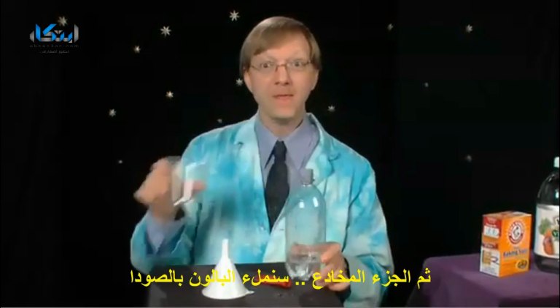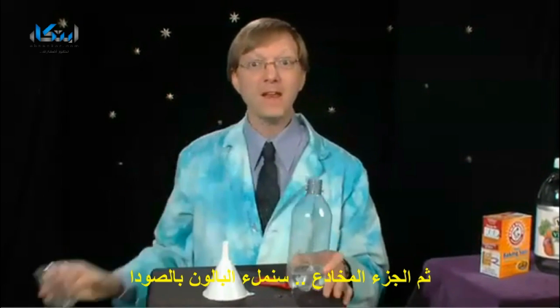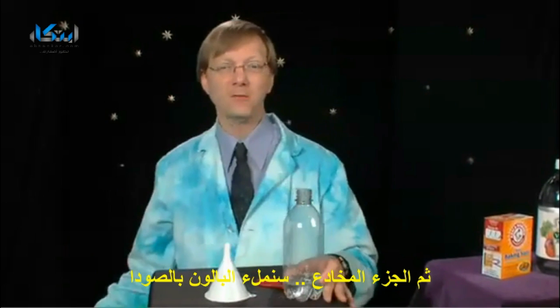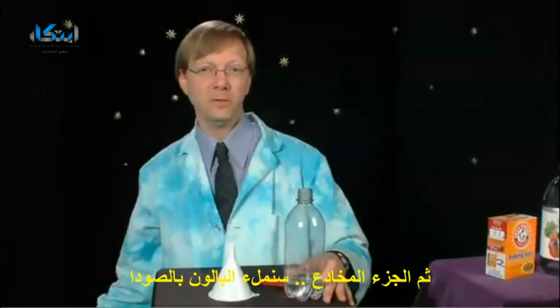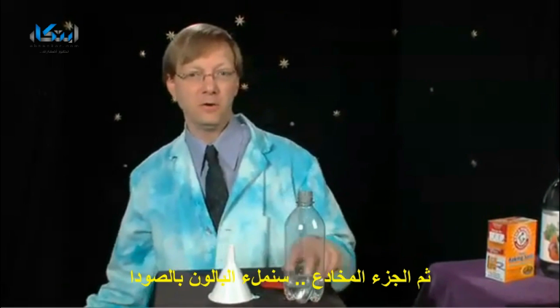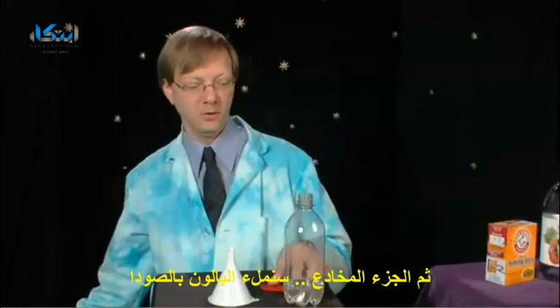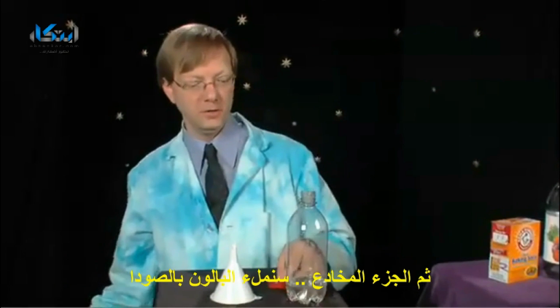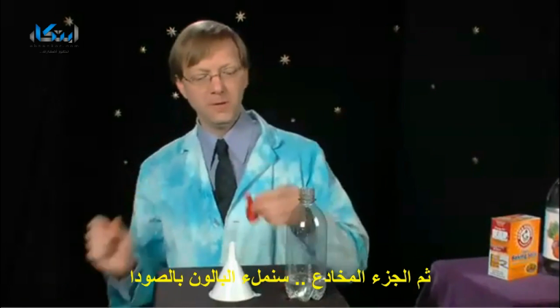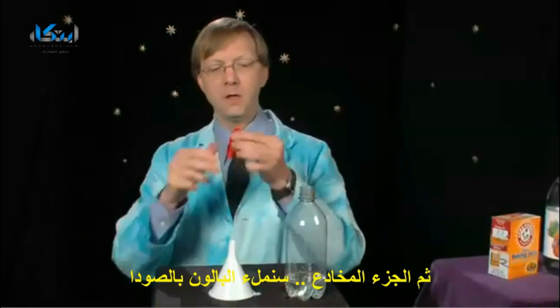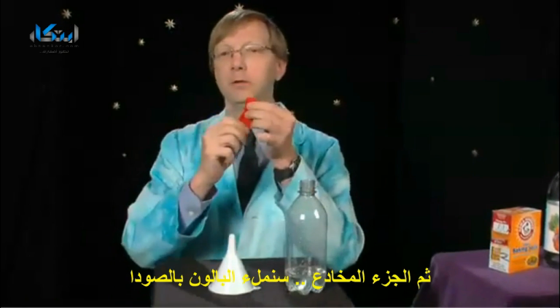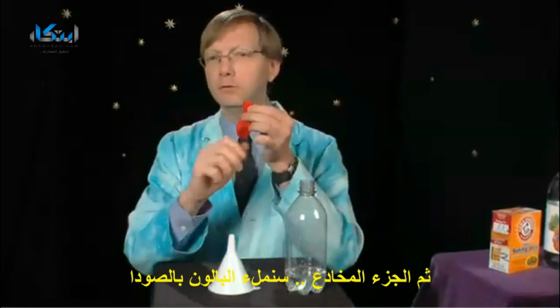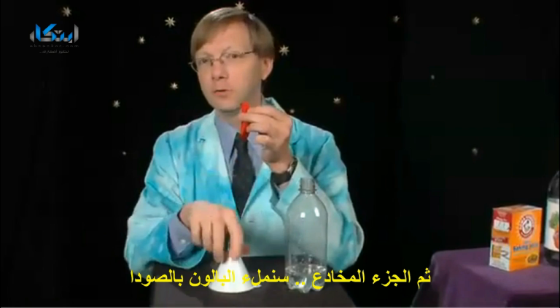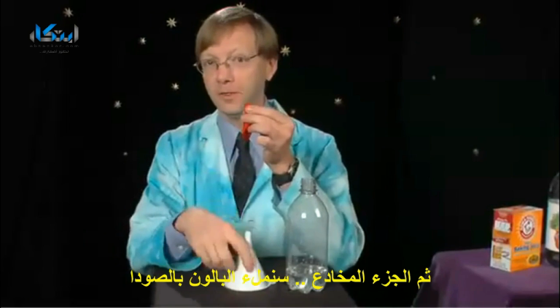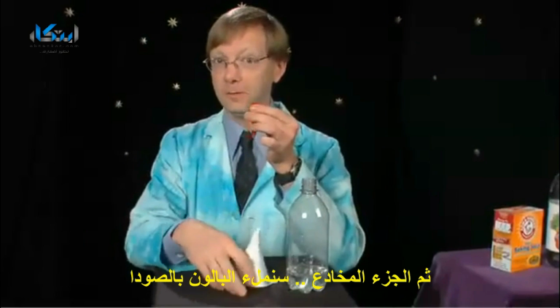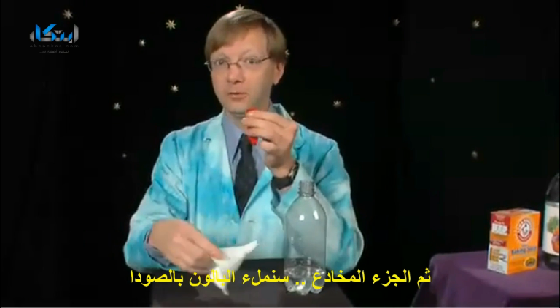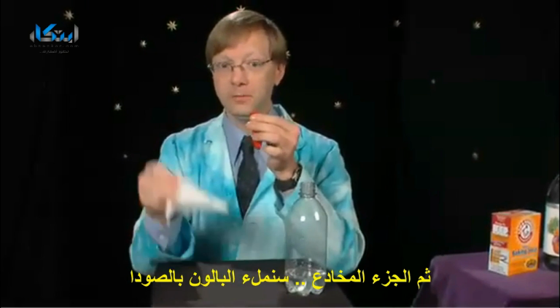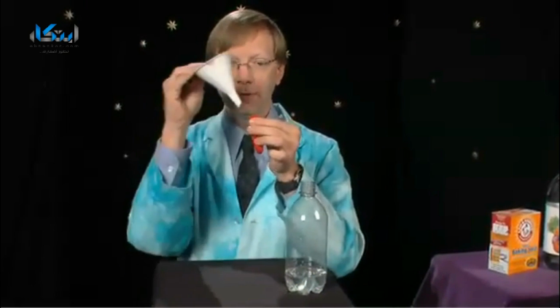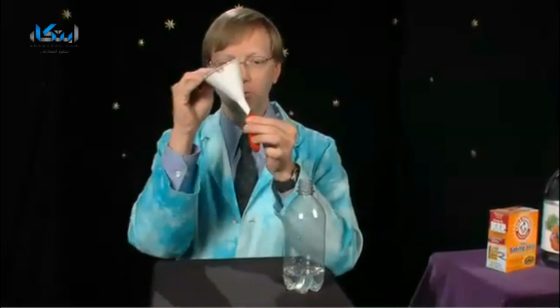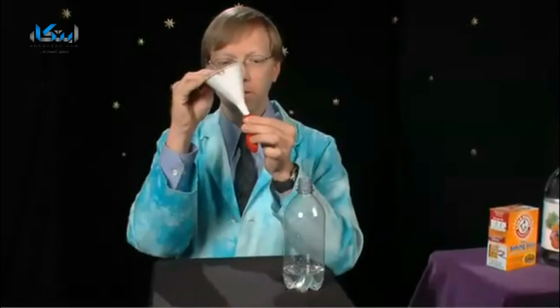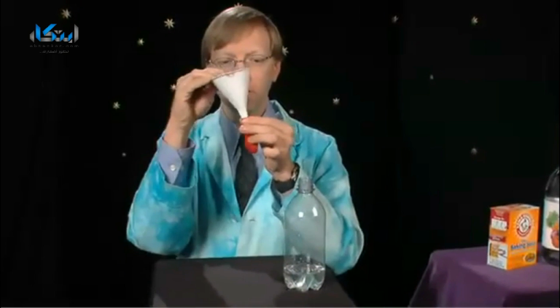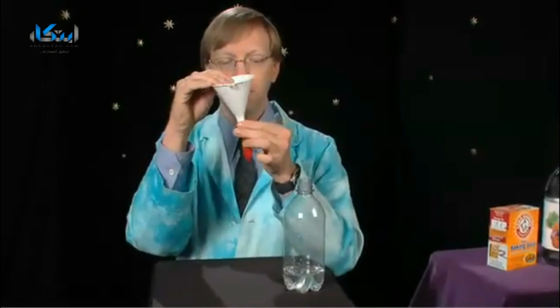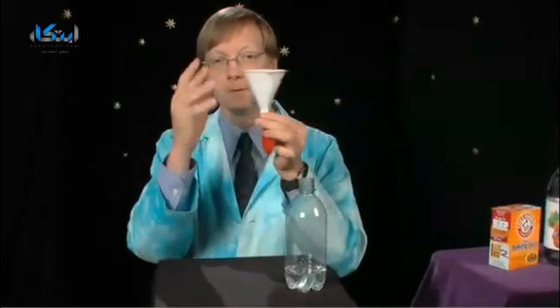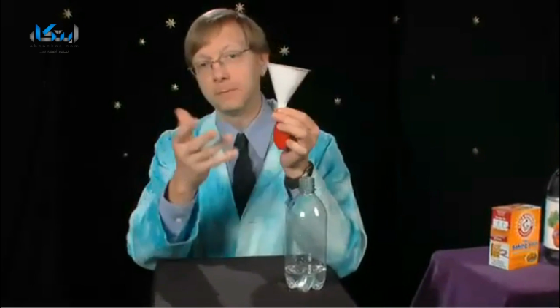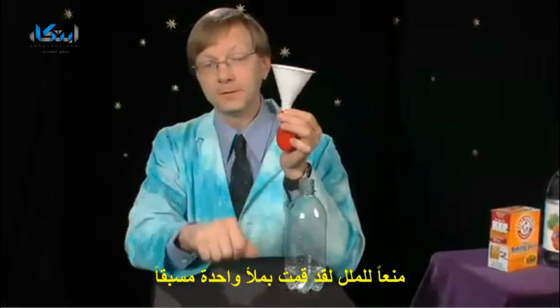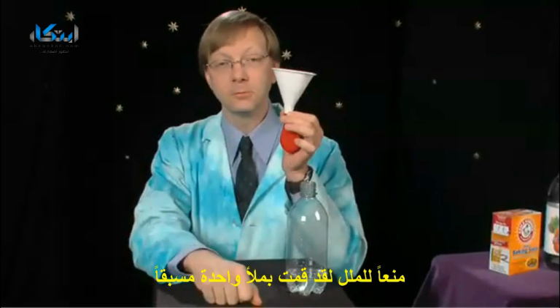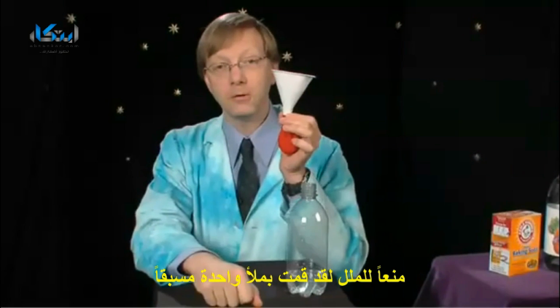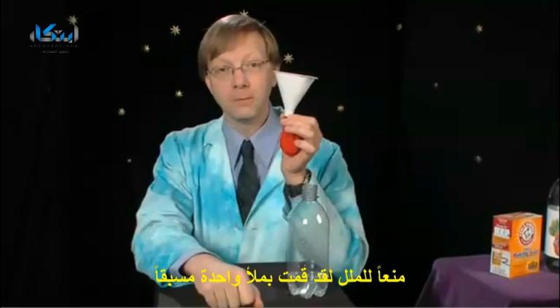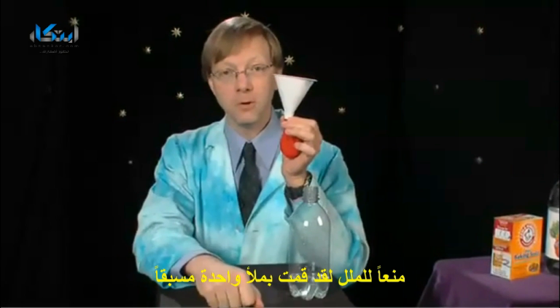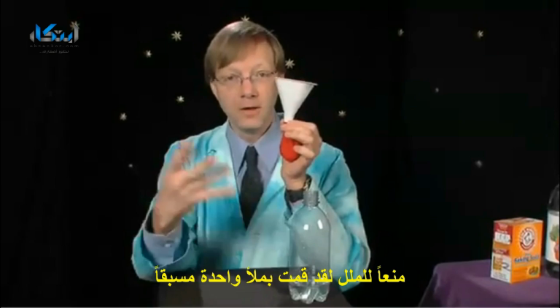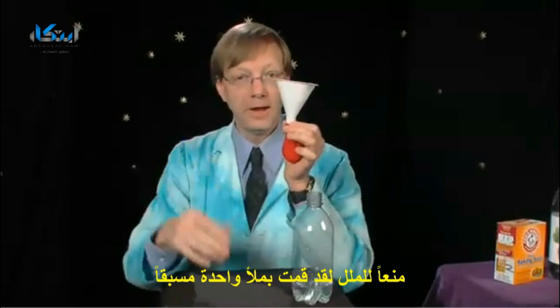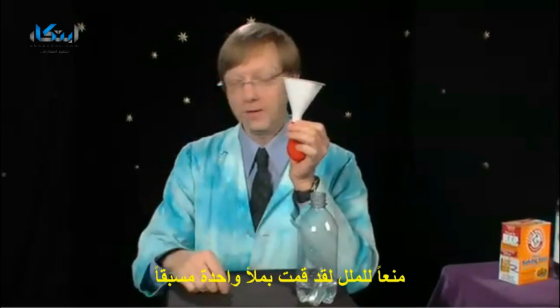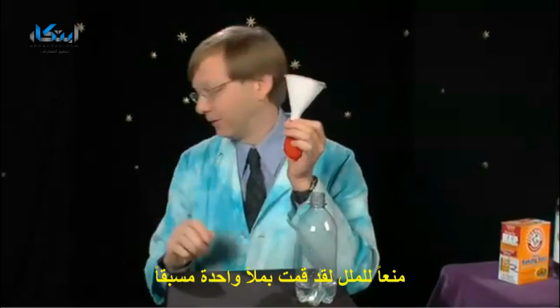Then the tricky part — you need to fill the balloon with the baking soda. This is where the funnel comes in. But since you're probably already getting bored, I did this ahead of time.